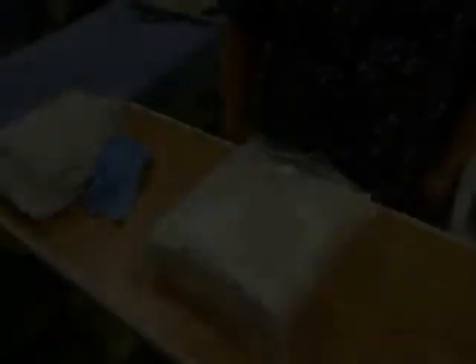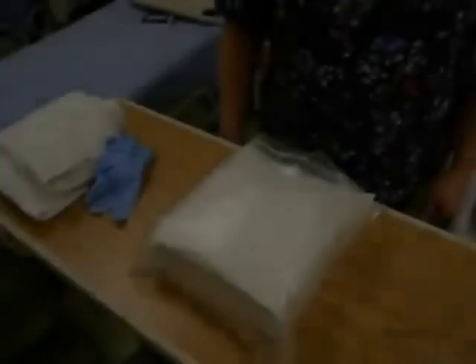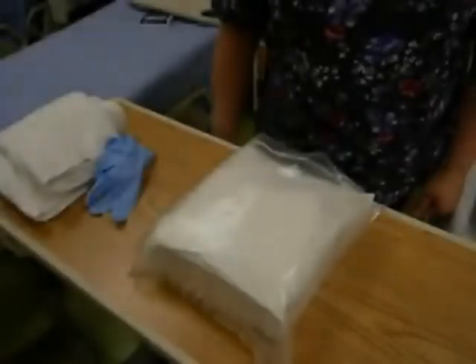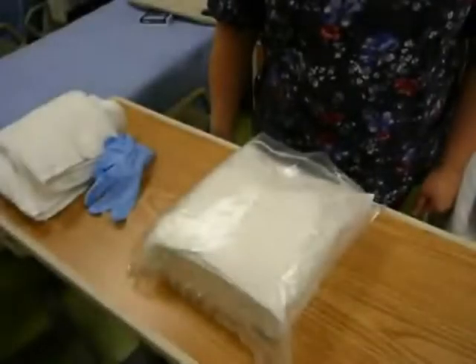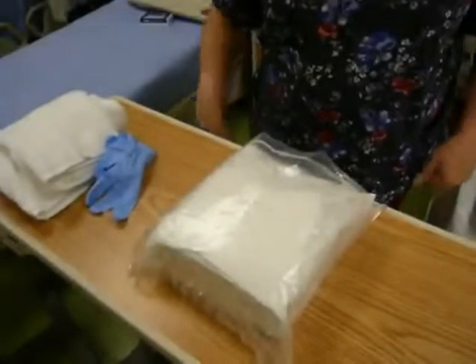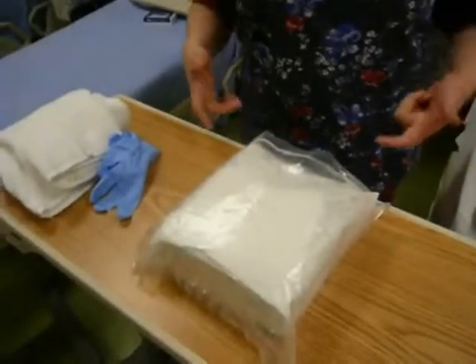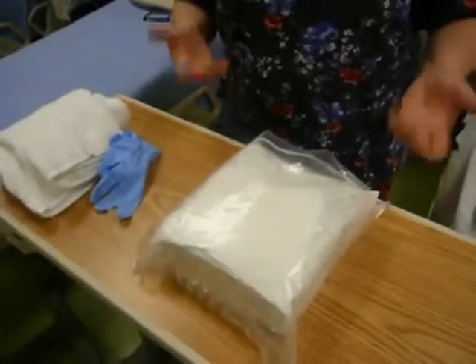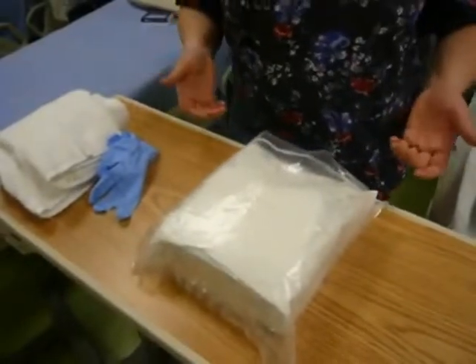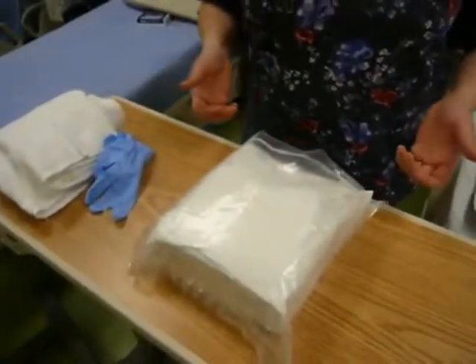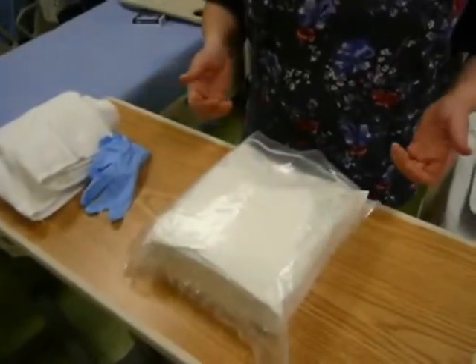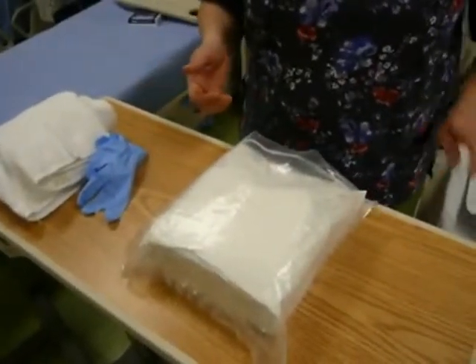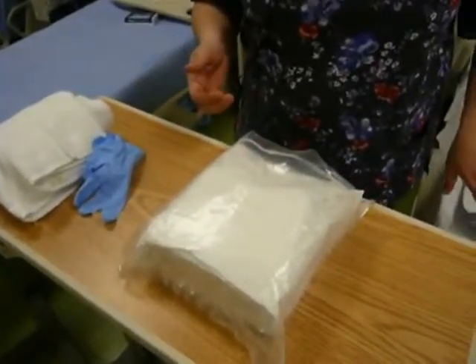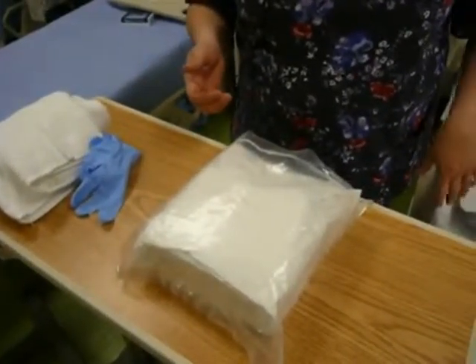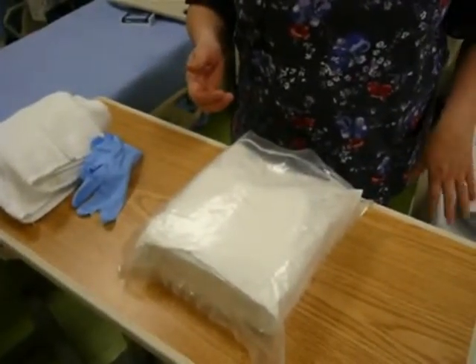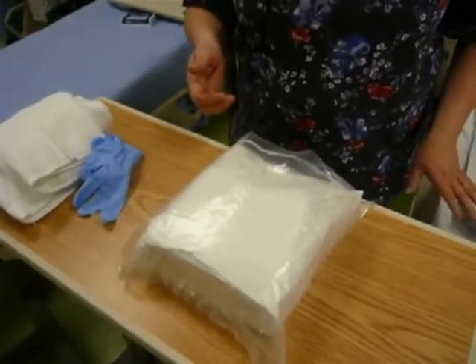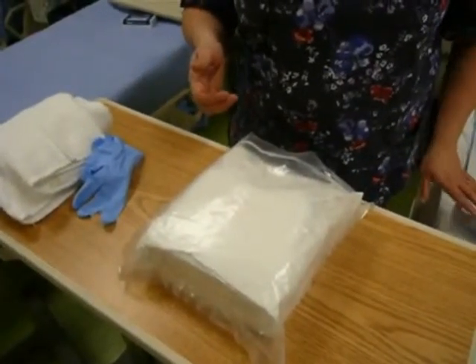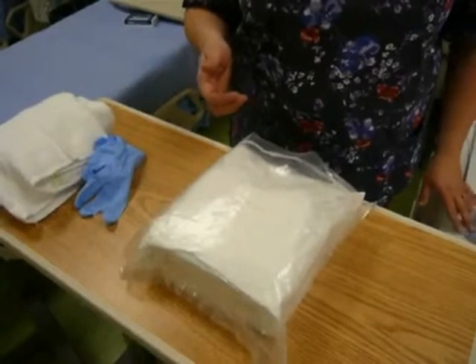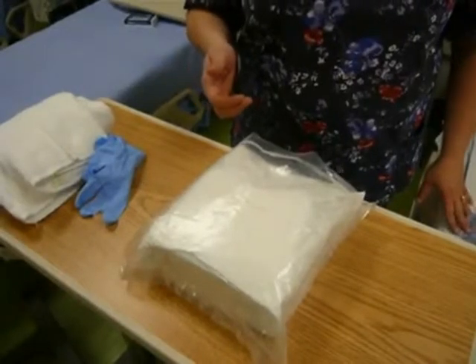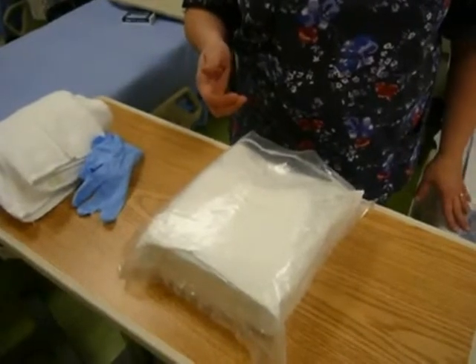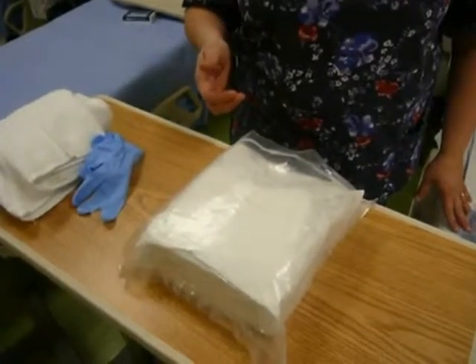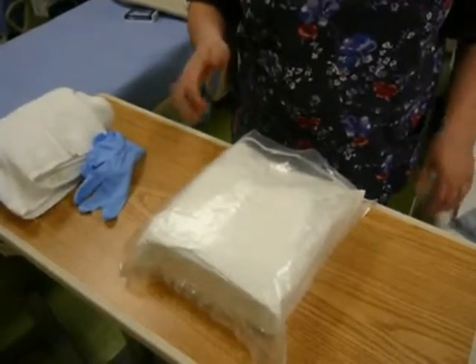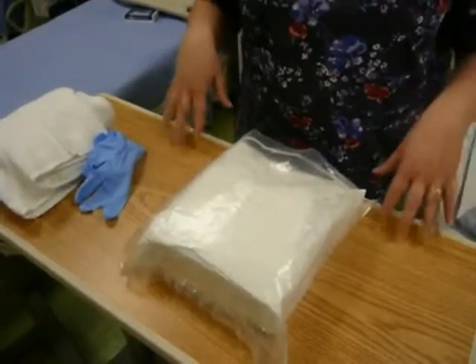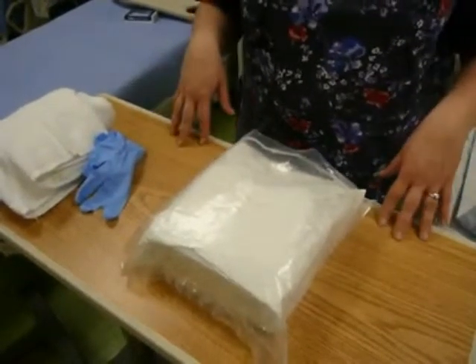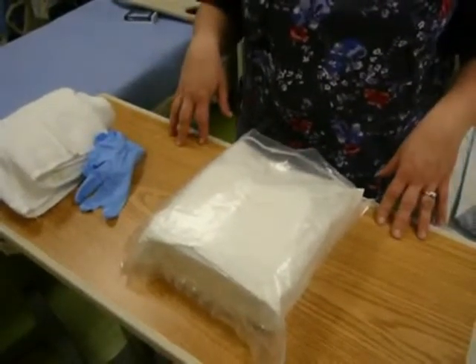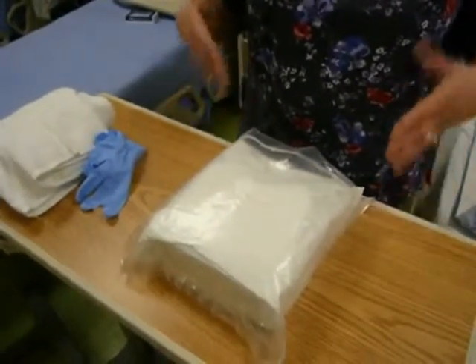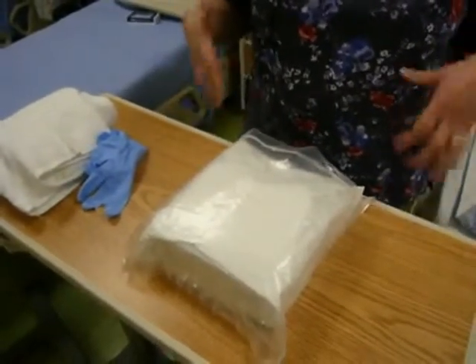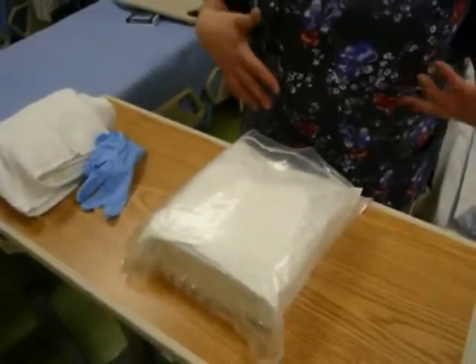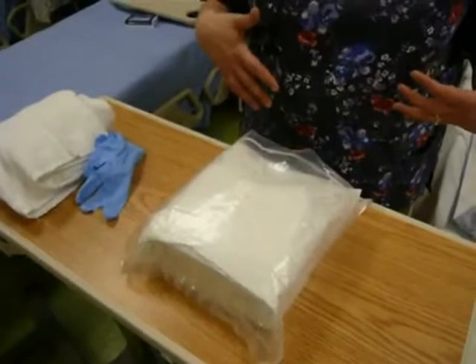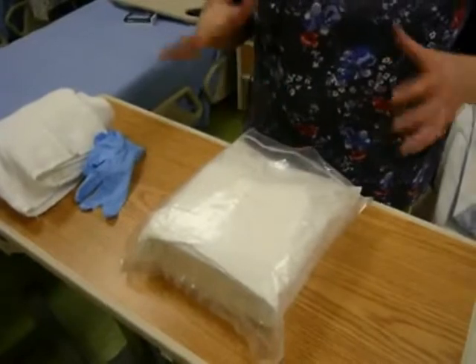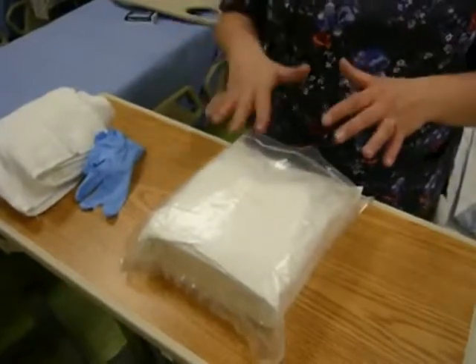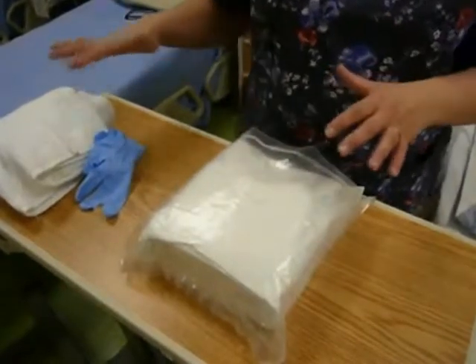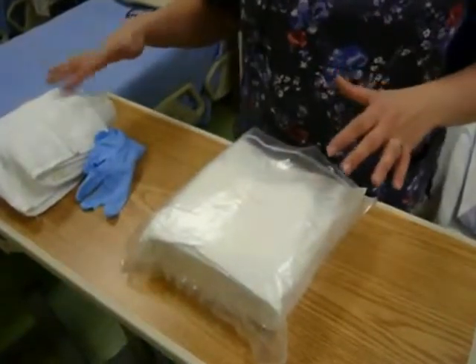Female foley catheter insertion. Before I start, I need to make sure that I have the right patient, that I've checked orders, that the height of the bed is at waist height or higher, I have a clean bedside table, my patient is in the right position, and that I have all of my supplies.